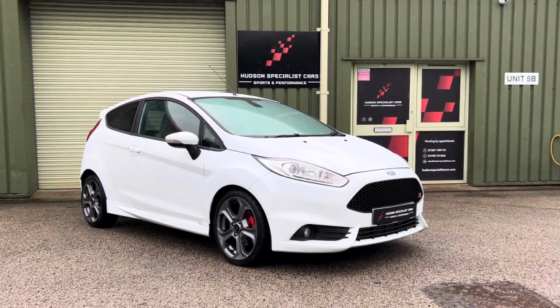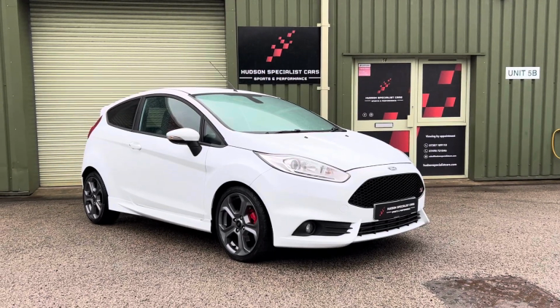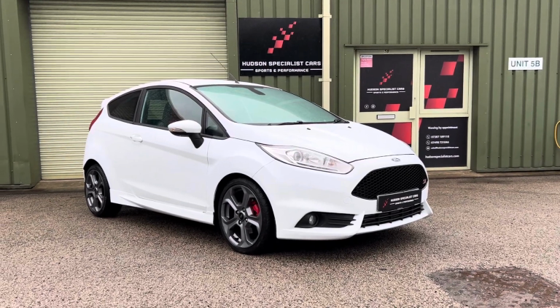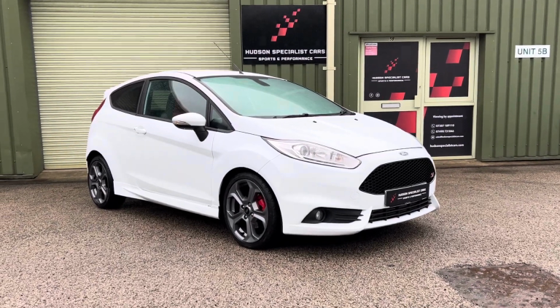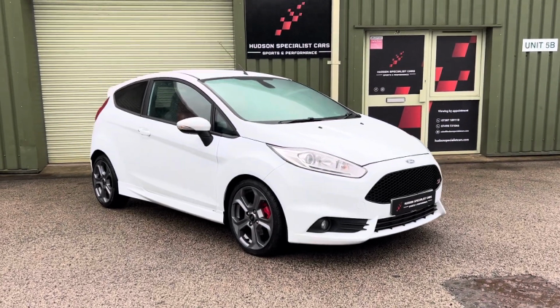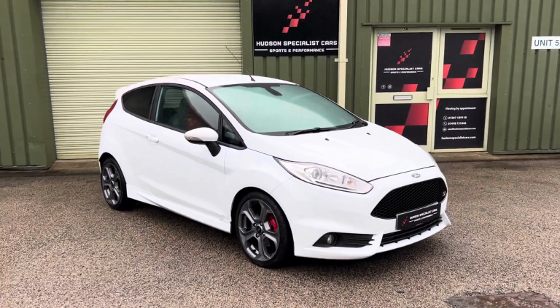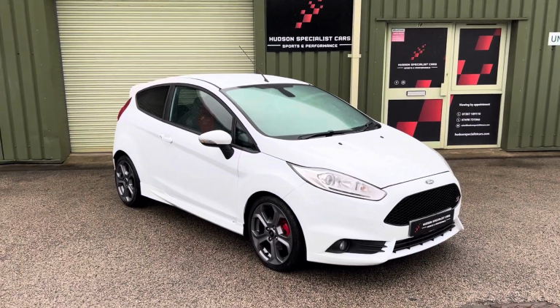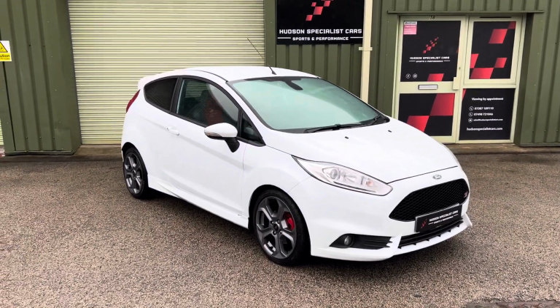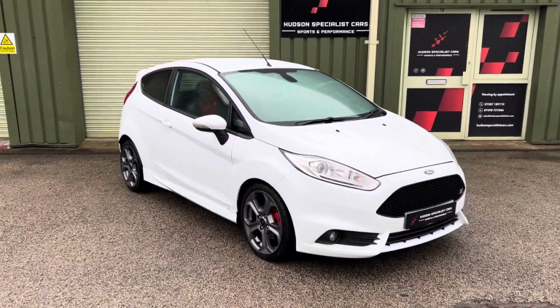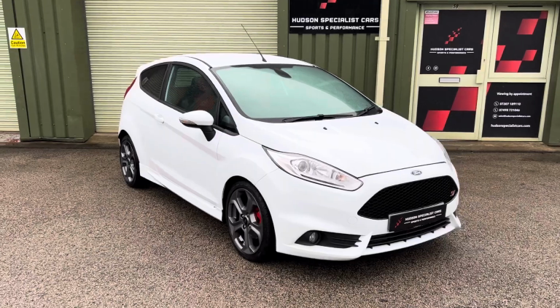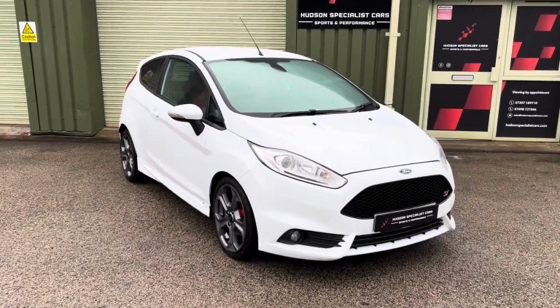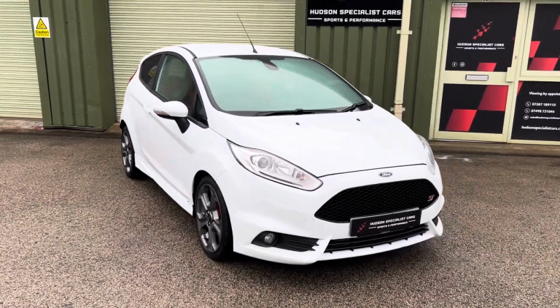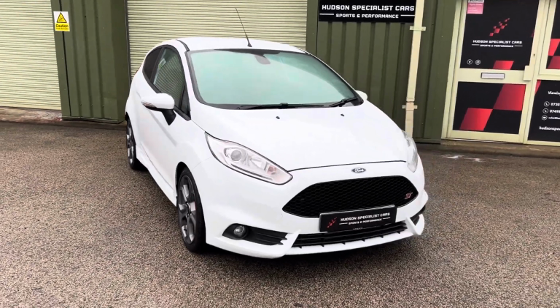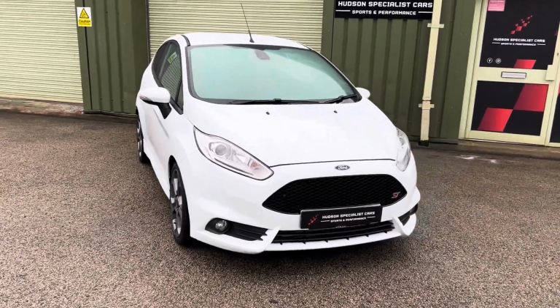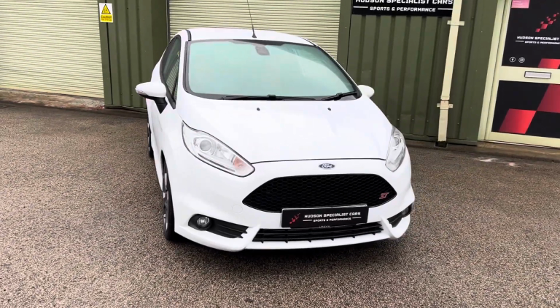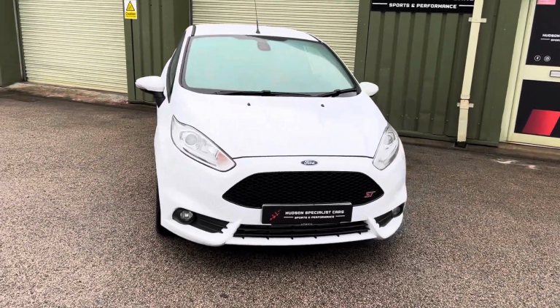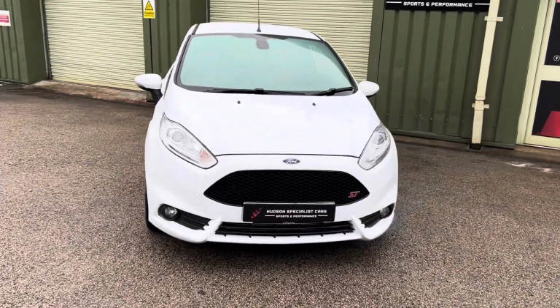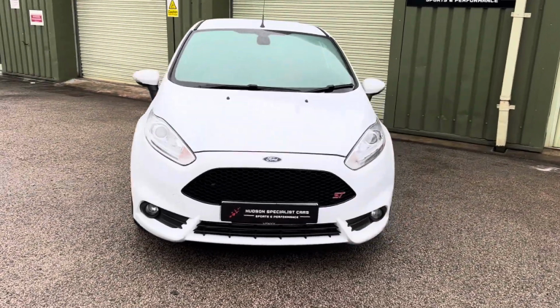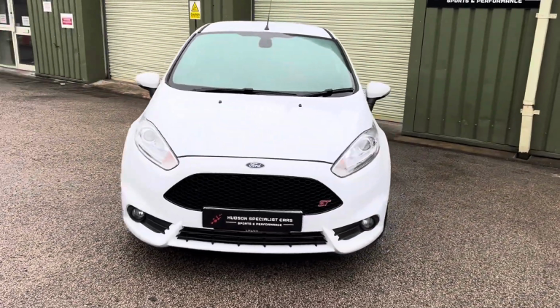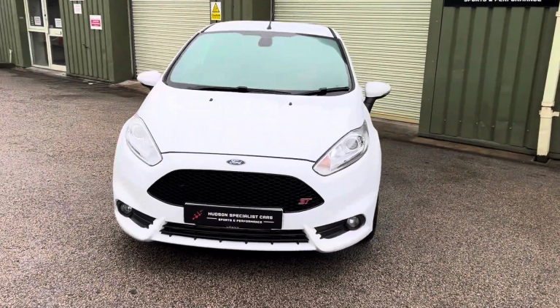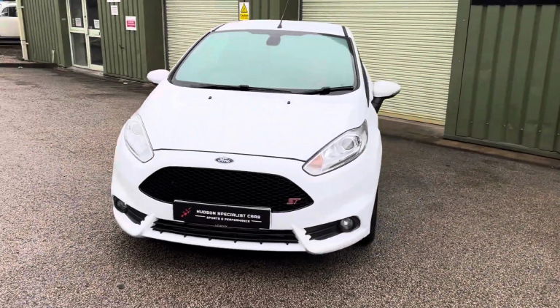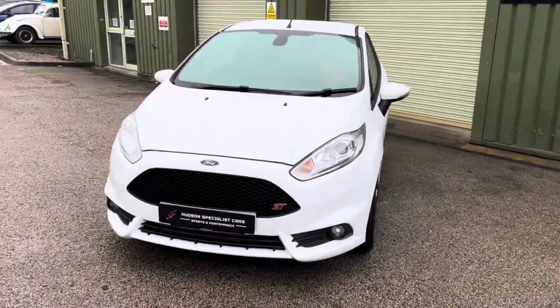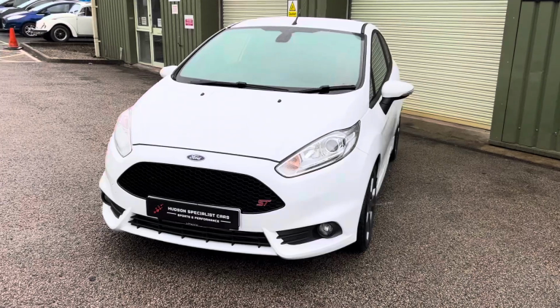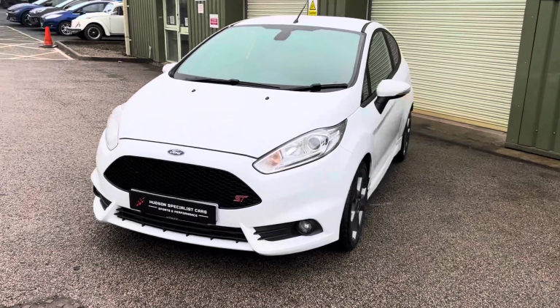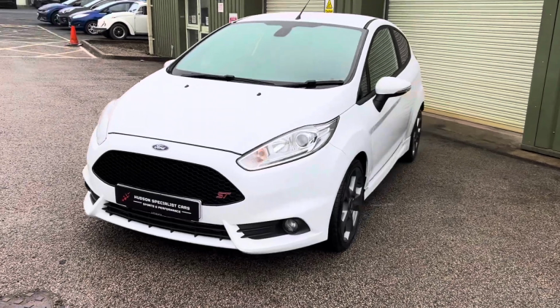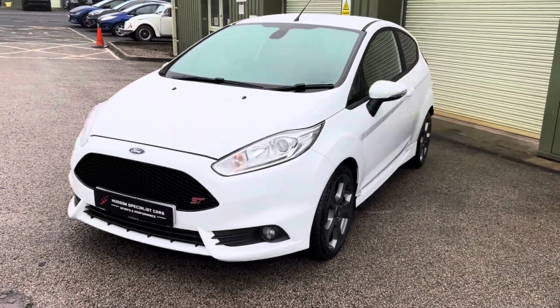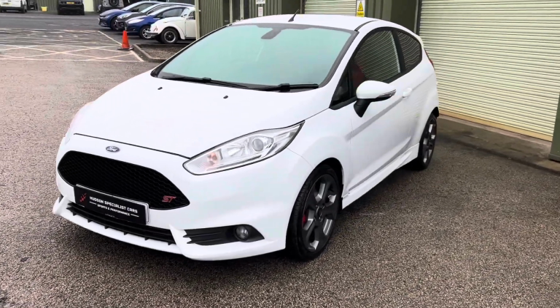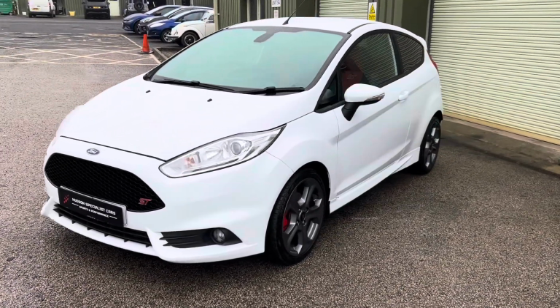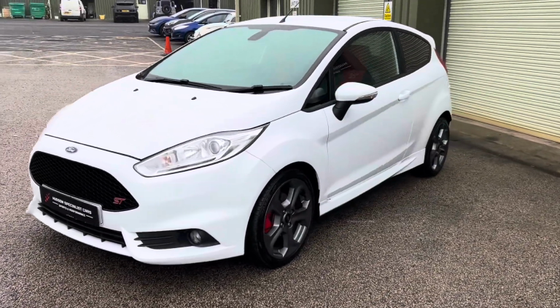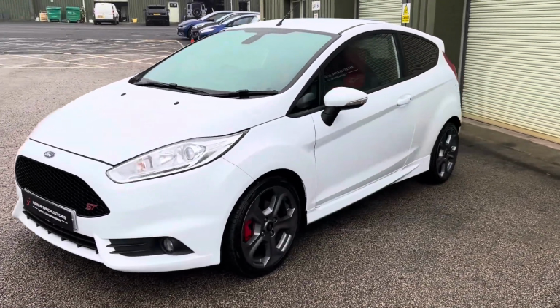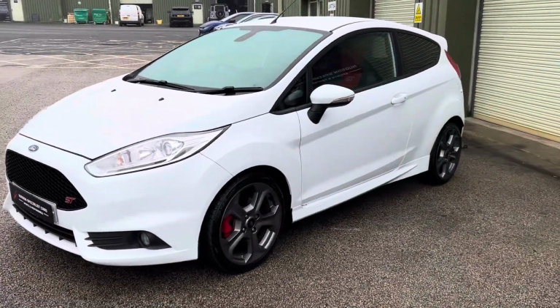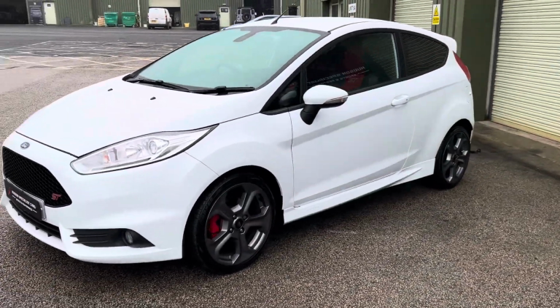Hi, good afternoon. It's Matt here at Hudson Specialist Cars. Here we have a walk around video of our stunning 2017 Ford Fiesta ST3. I'll do my best just to walk you around it and try and demonstrate a few of the highlights.